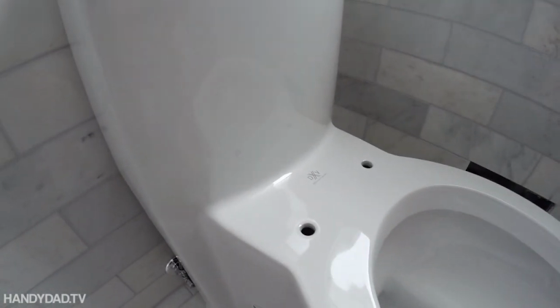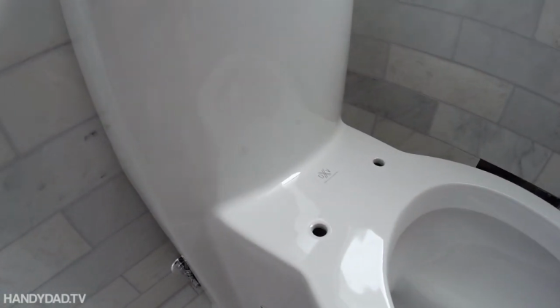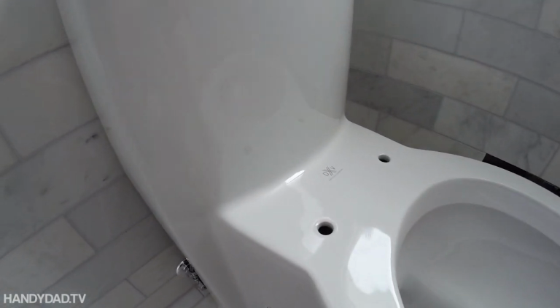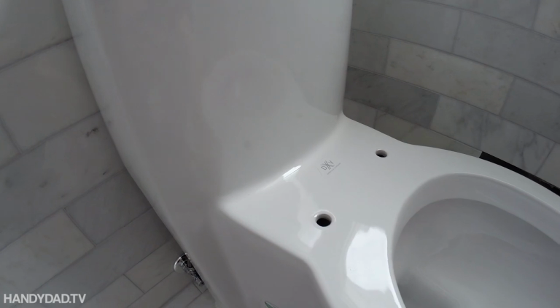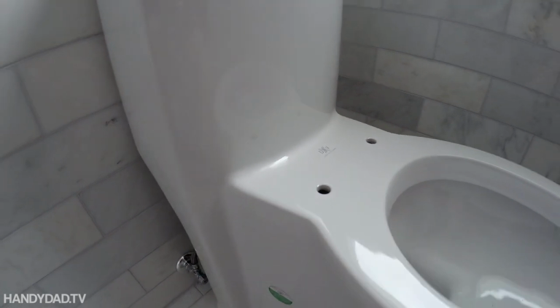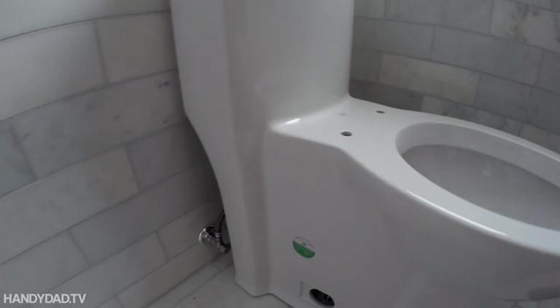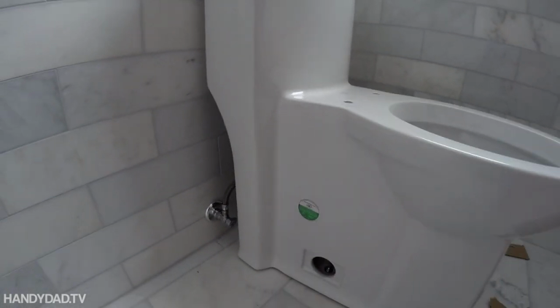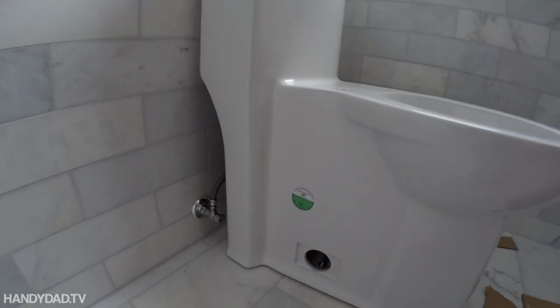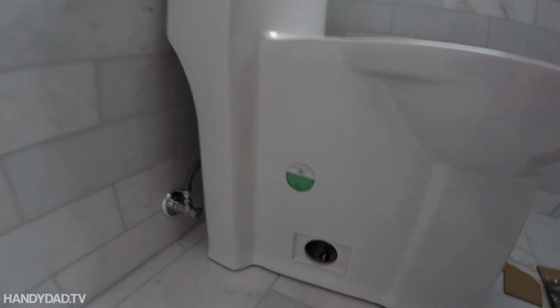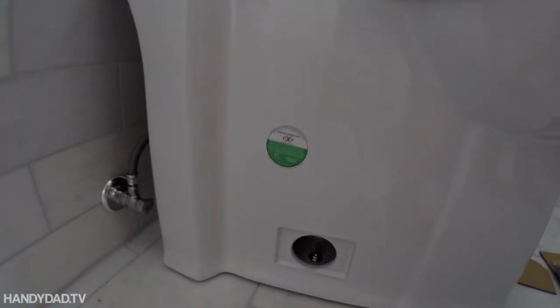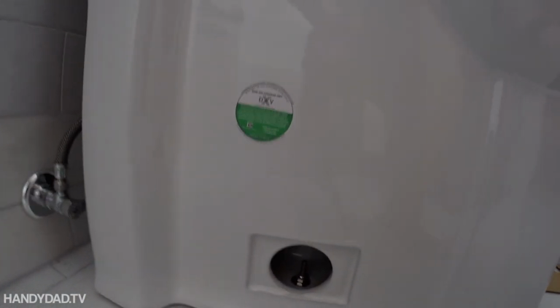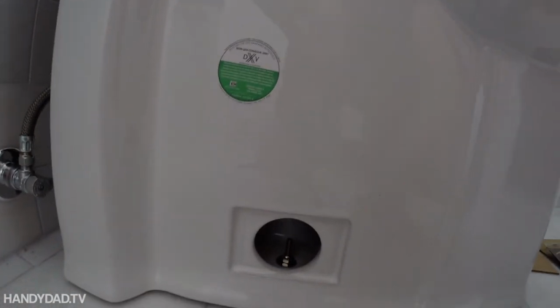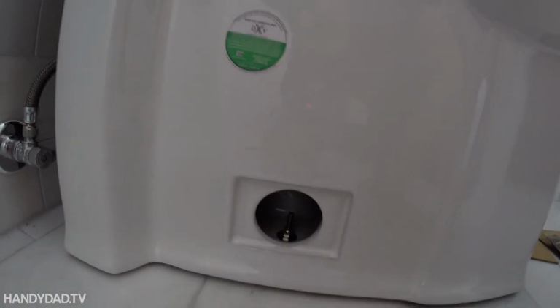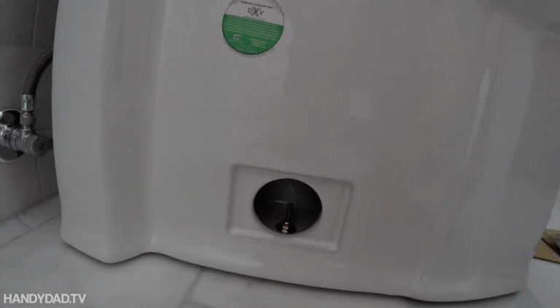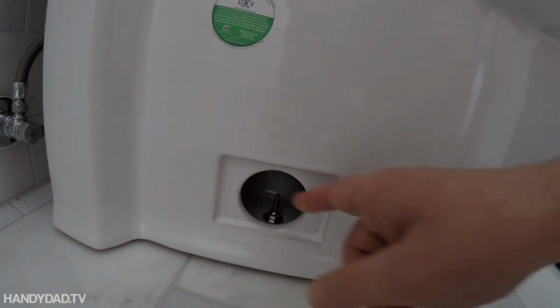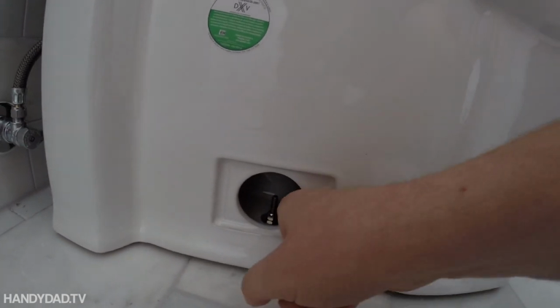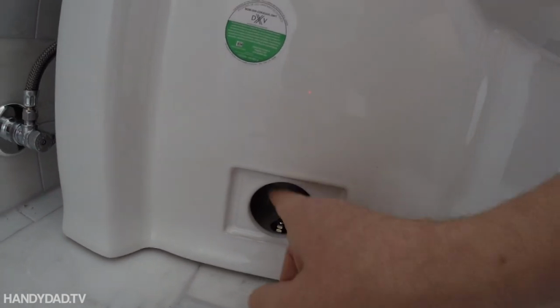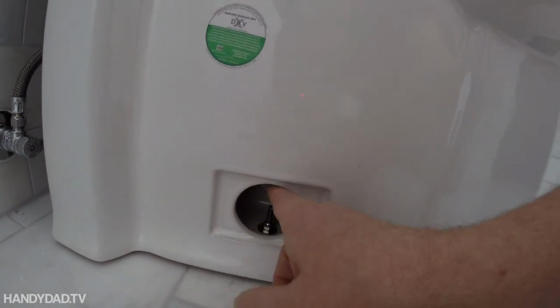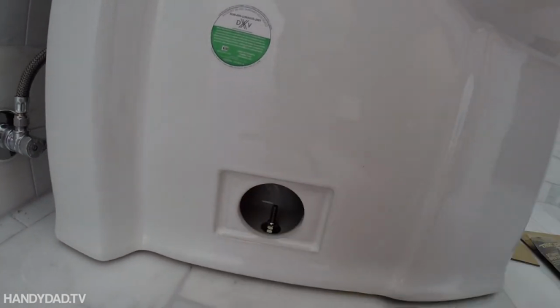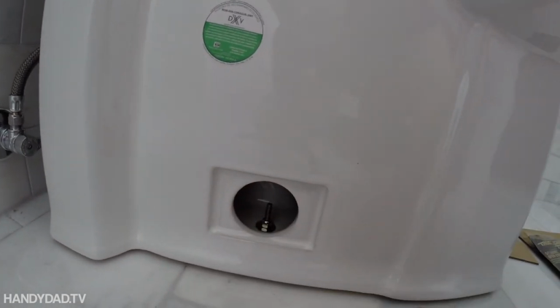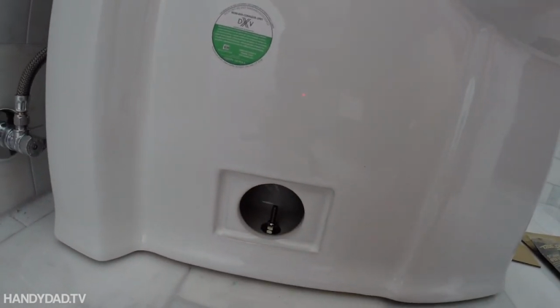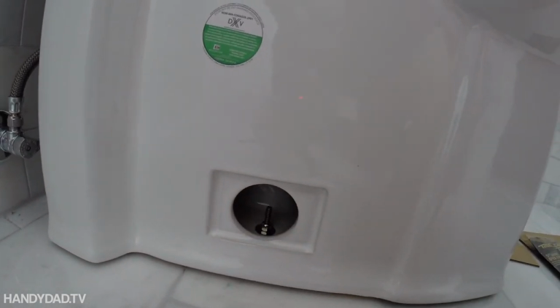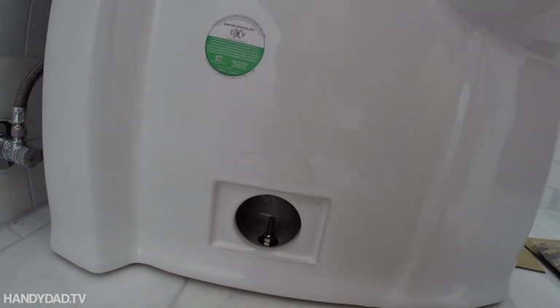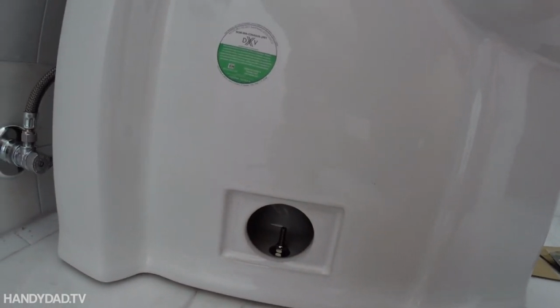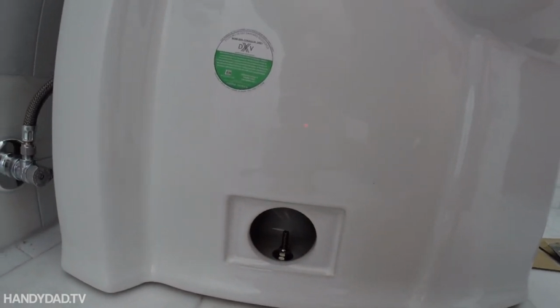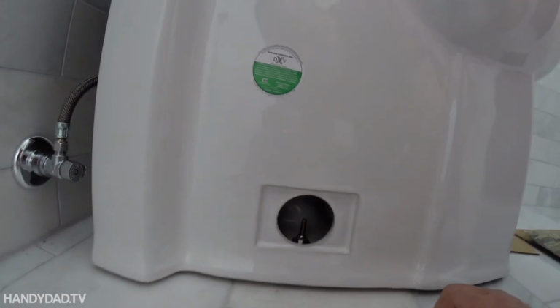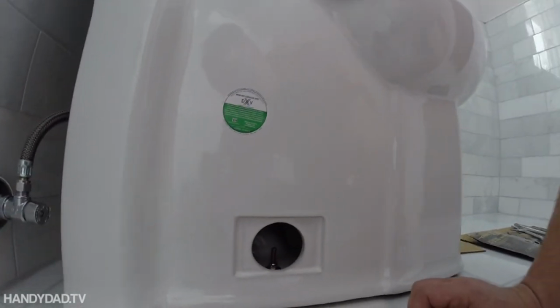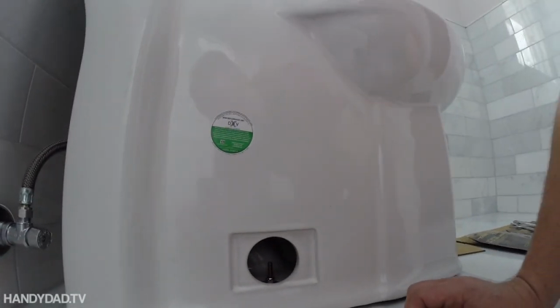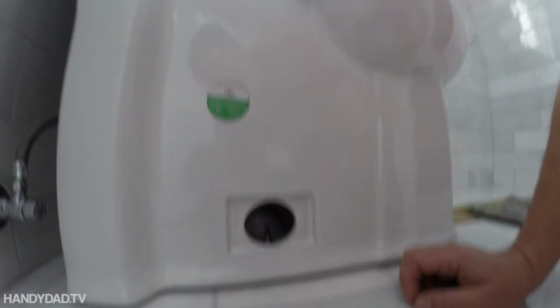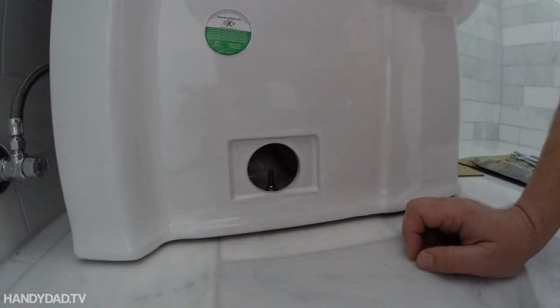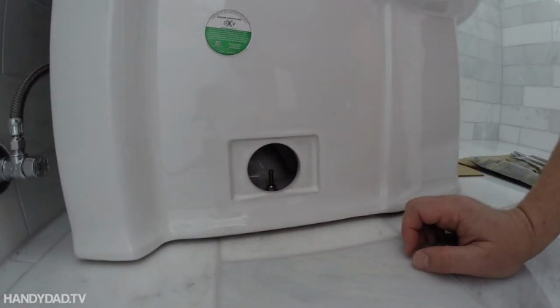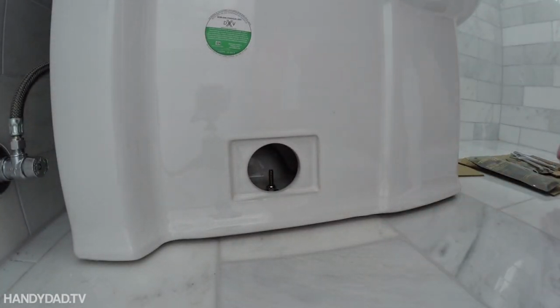The brand is American Standard — it's their DXV line. The hard part about the skirted toilet is you've got this little hole to work with to get the bolt in. So it's really not easy.